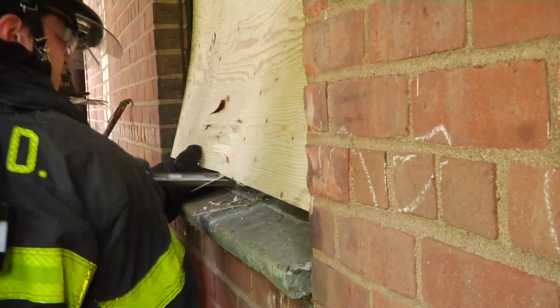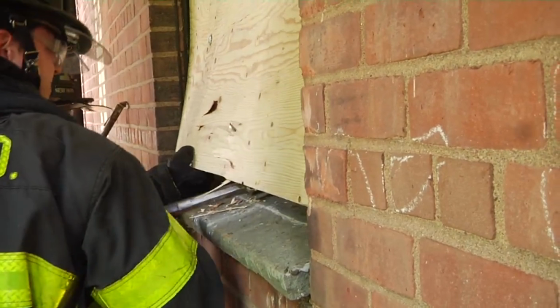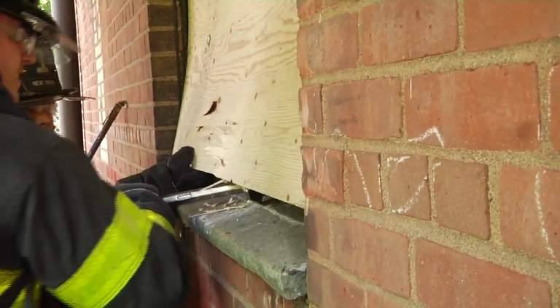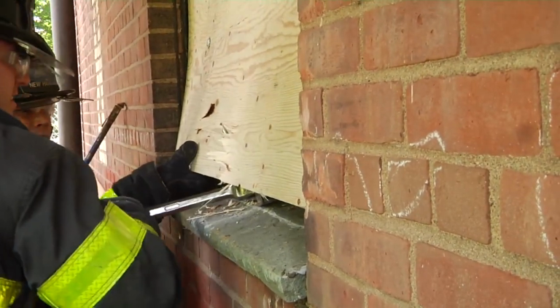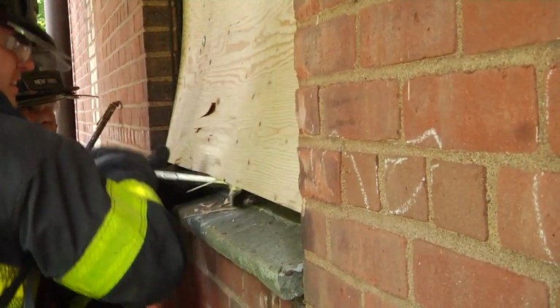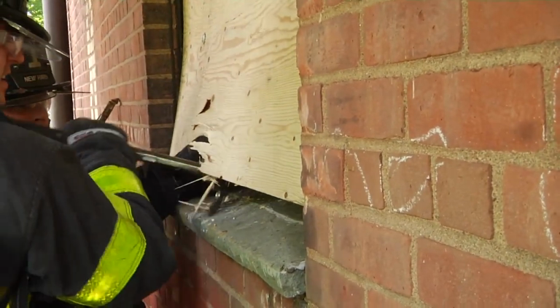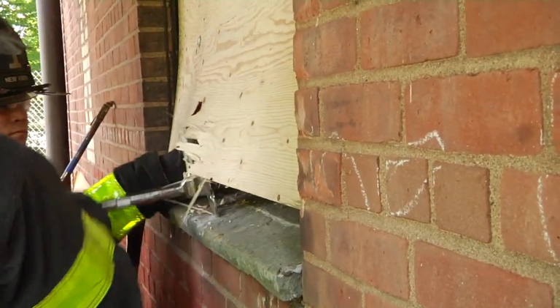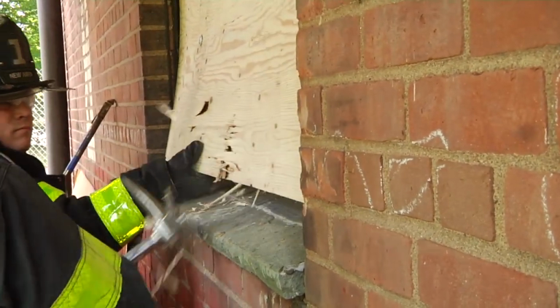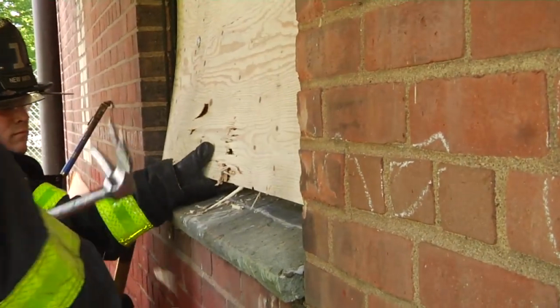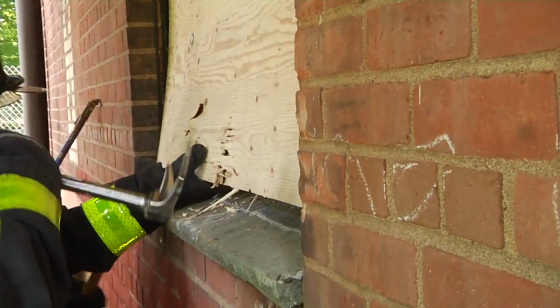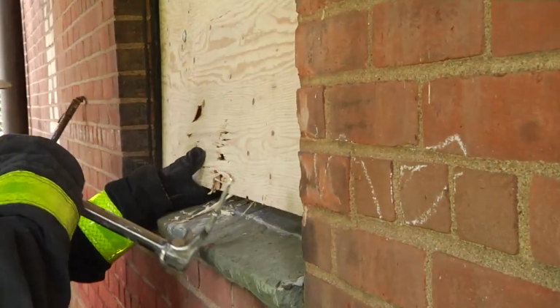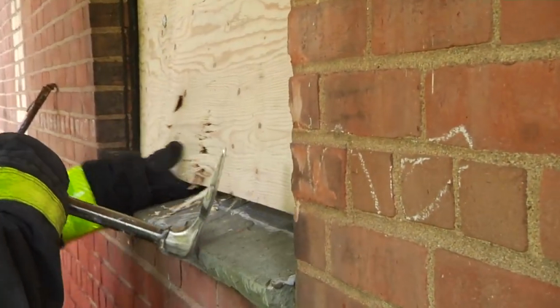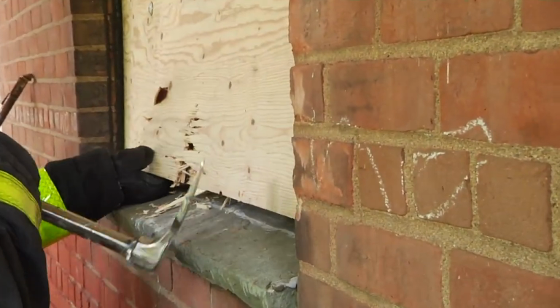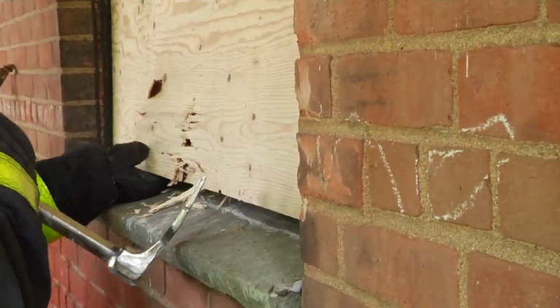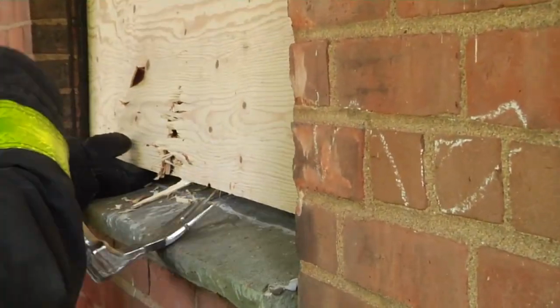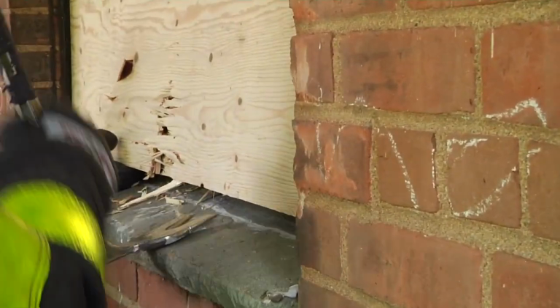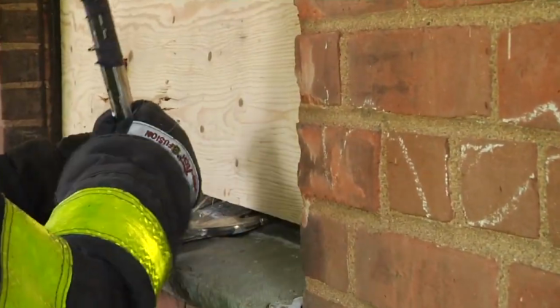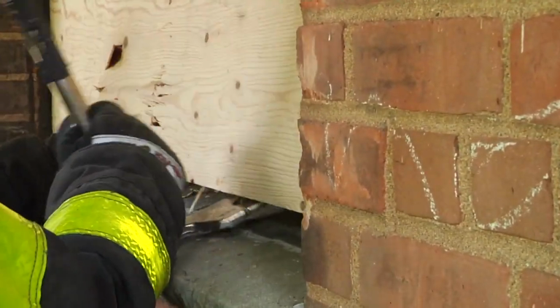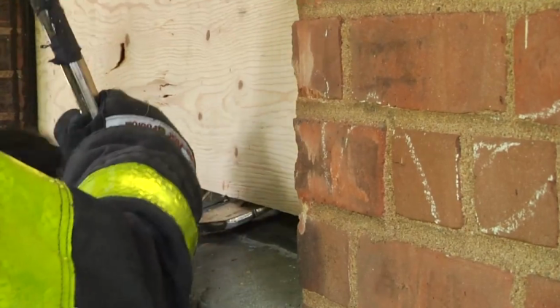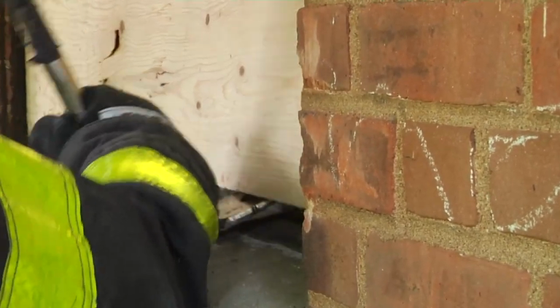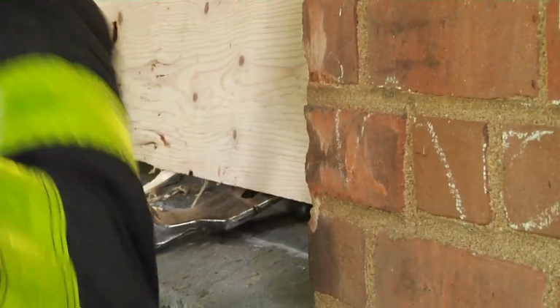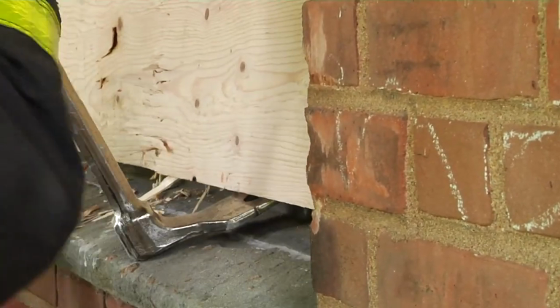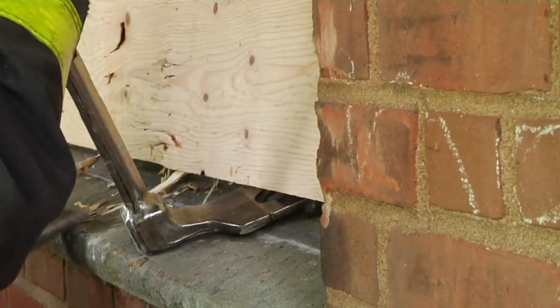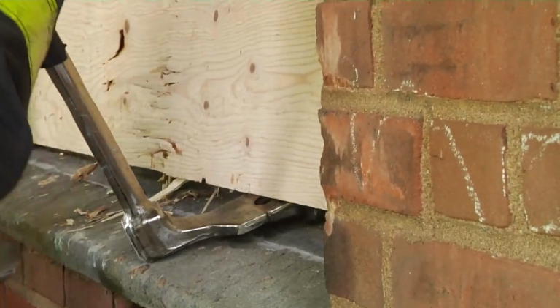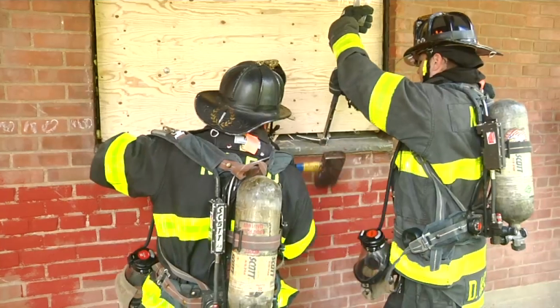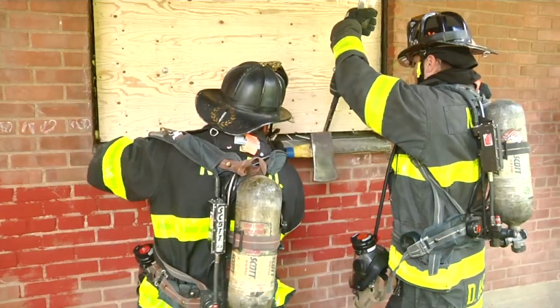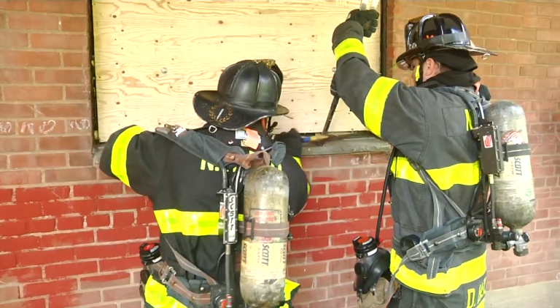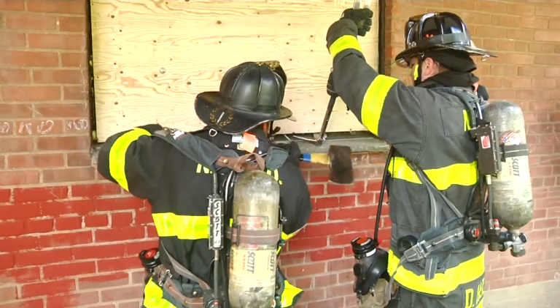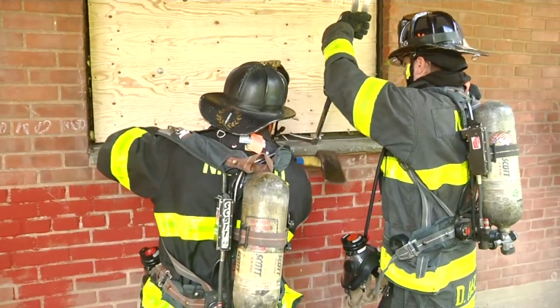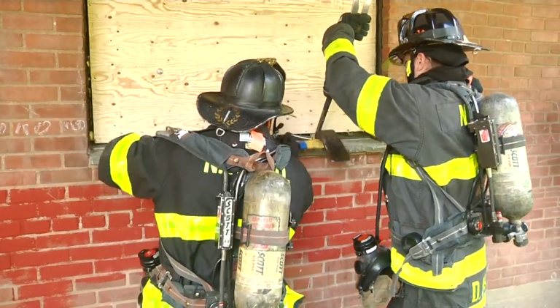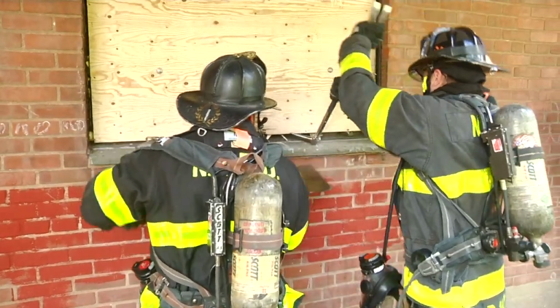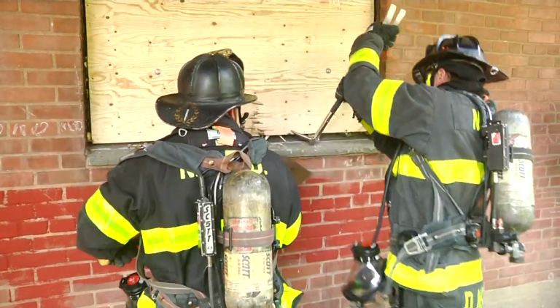One of the problems with doing this the wrong way is when they get the gap off the bottom — if you have fire, heat, and smoke on the inside — now it's coming out in the firefighter's face.